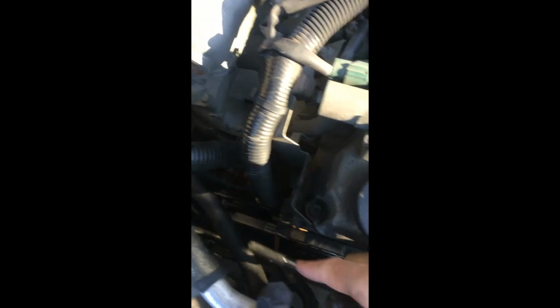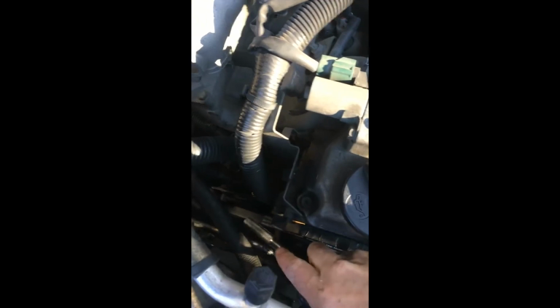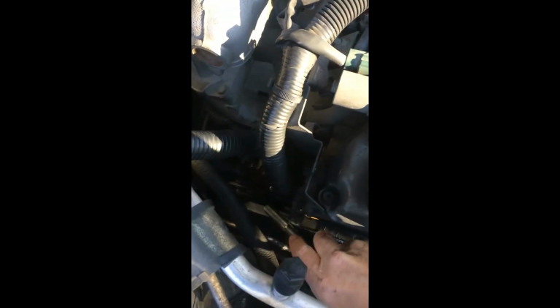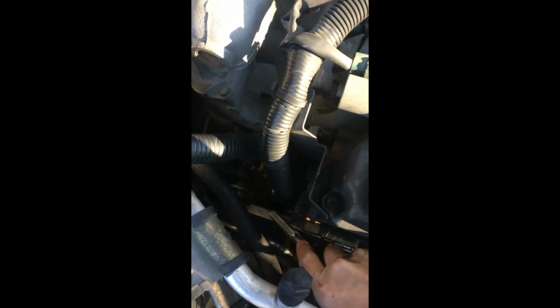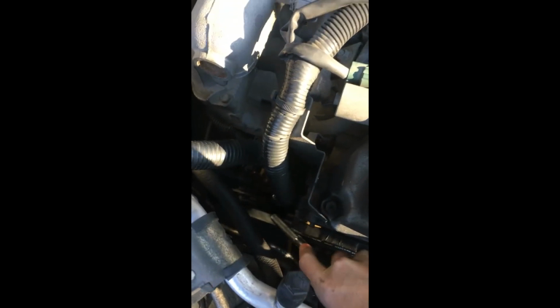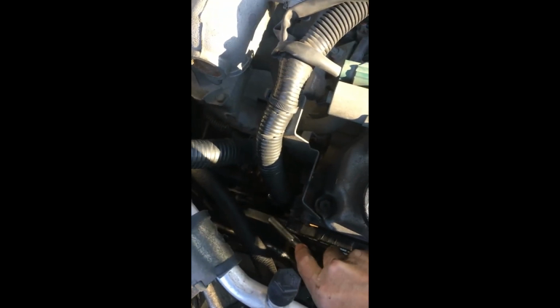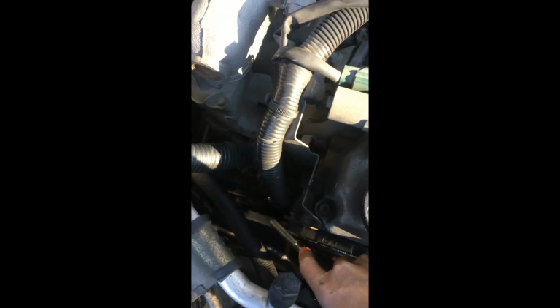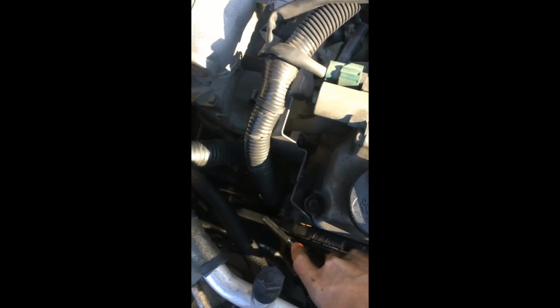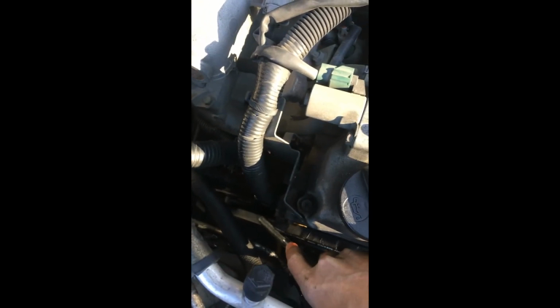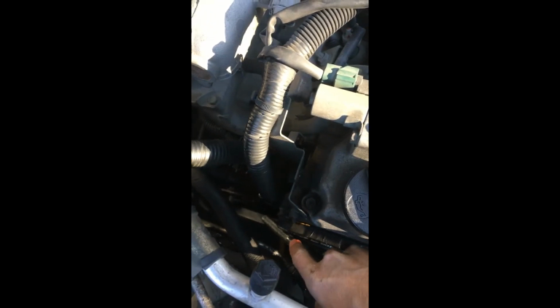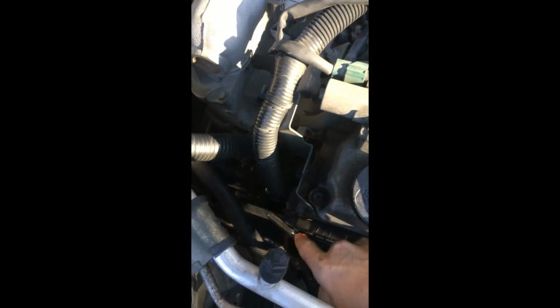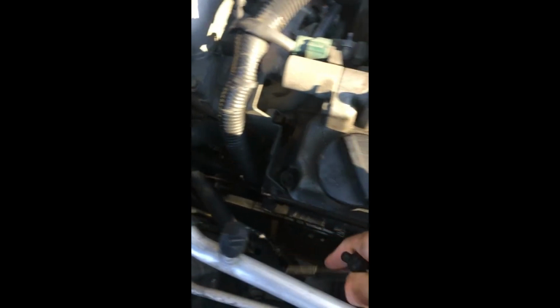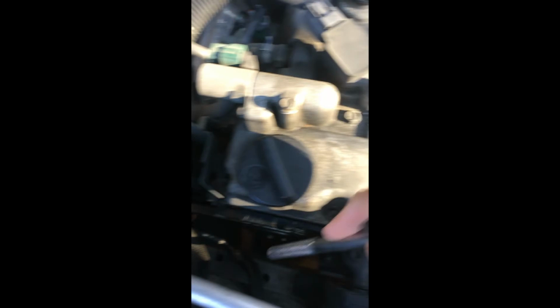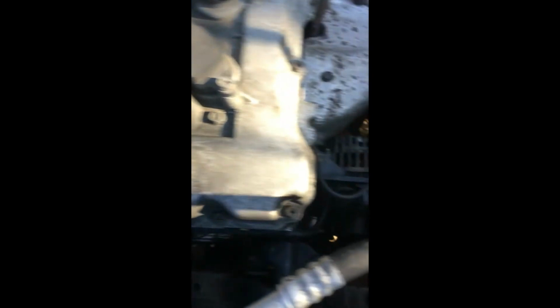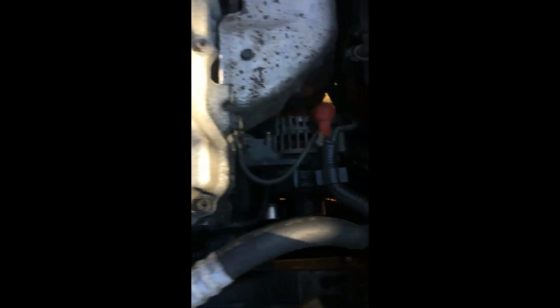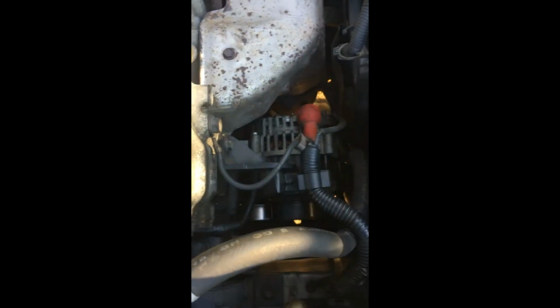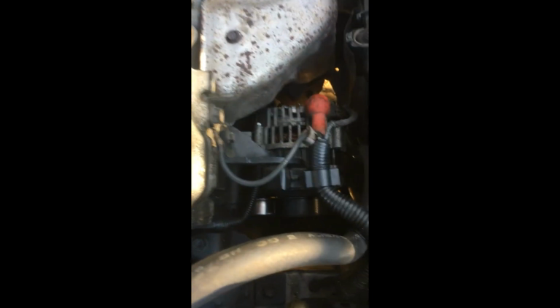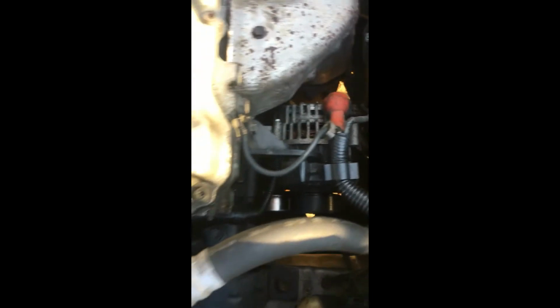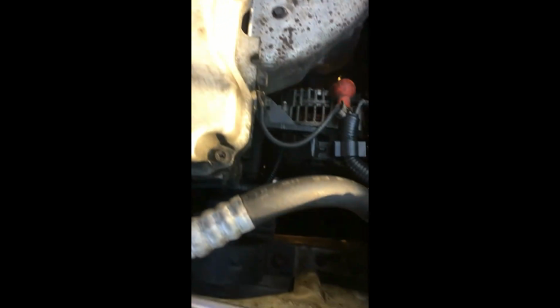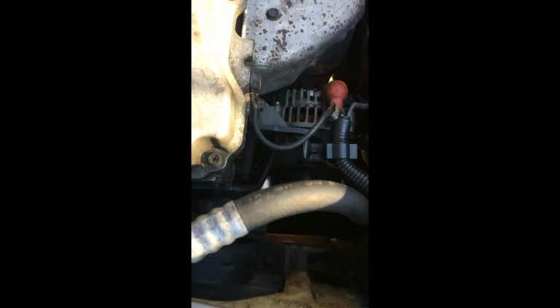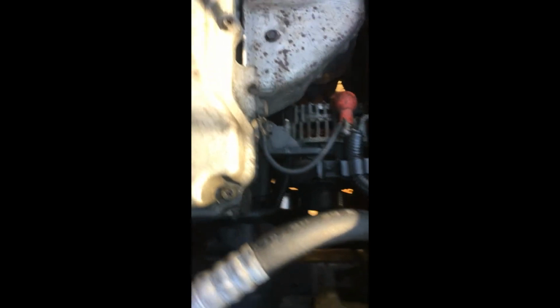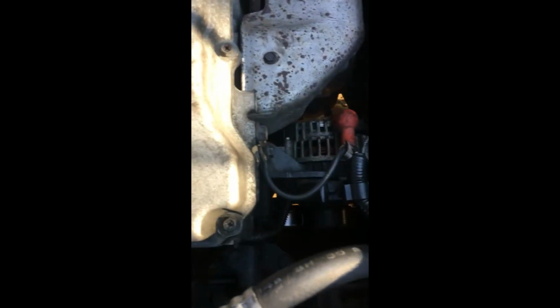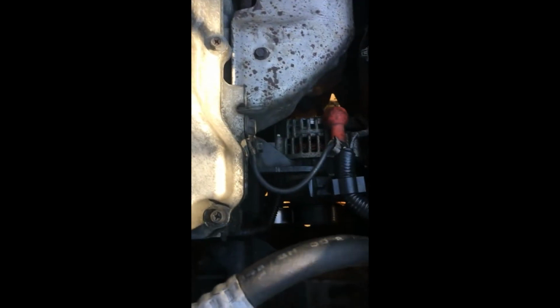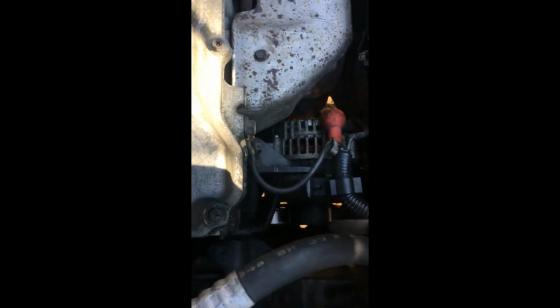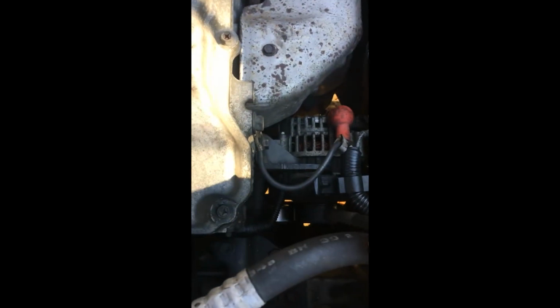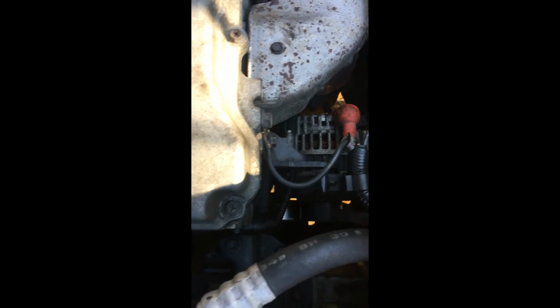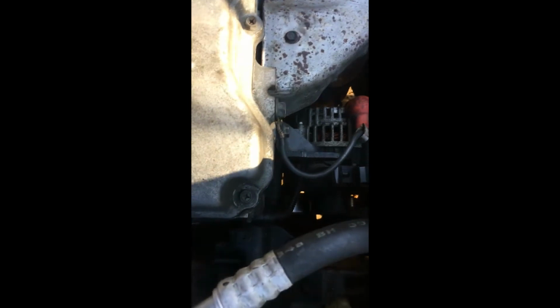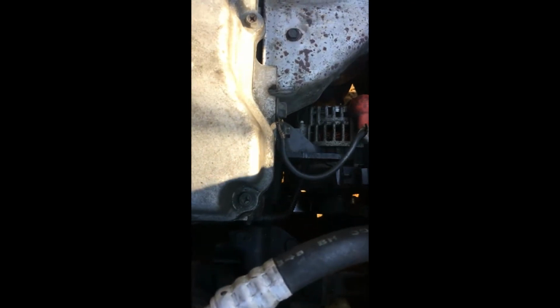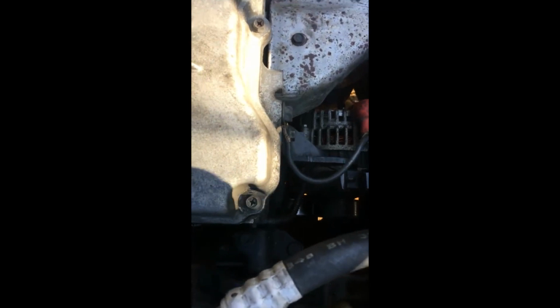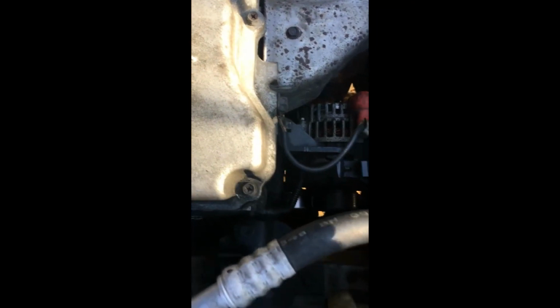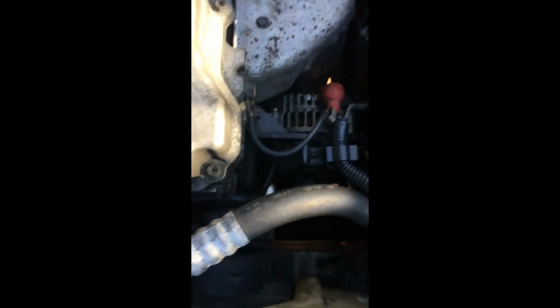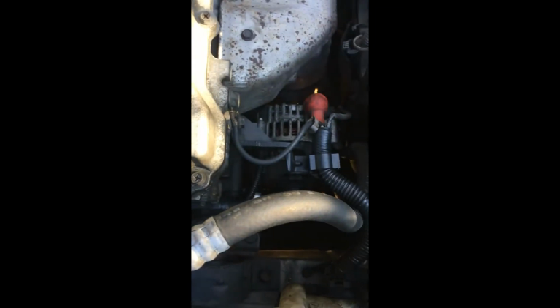You can test tension by pushing on it — this one is actually pretty tense, that's good. Then we'll check this one here, the thicker belt. We'll take tension on that too.